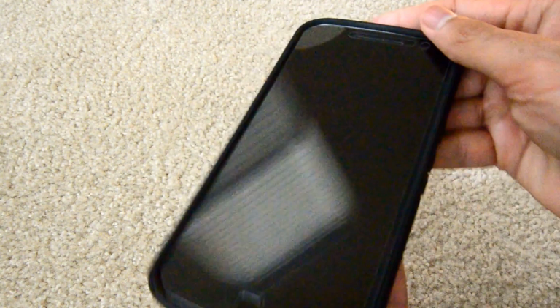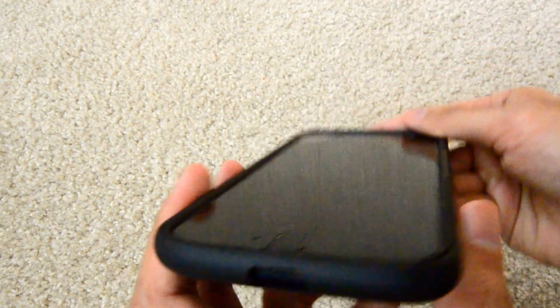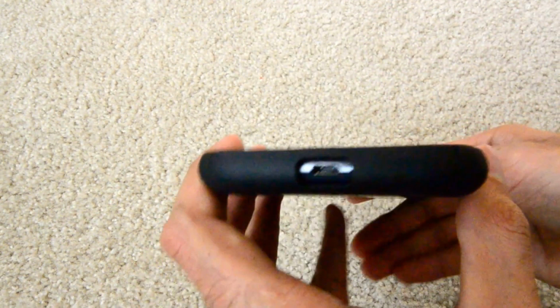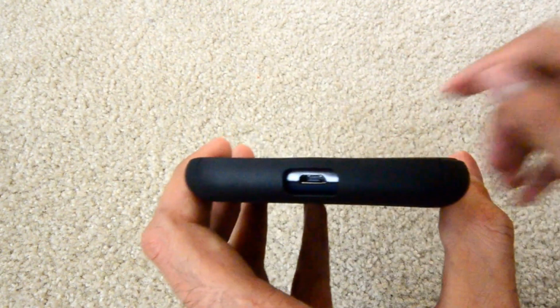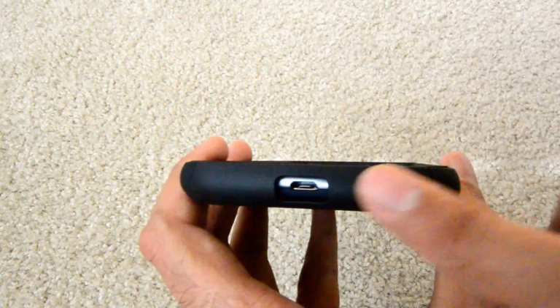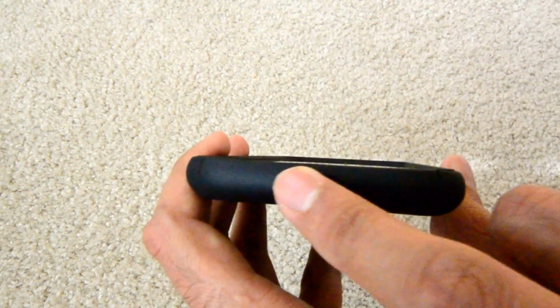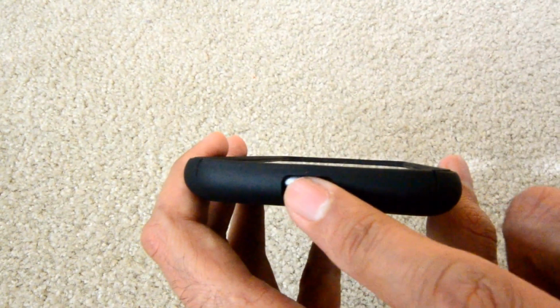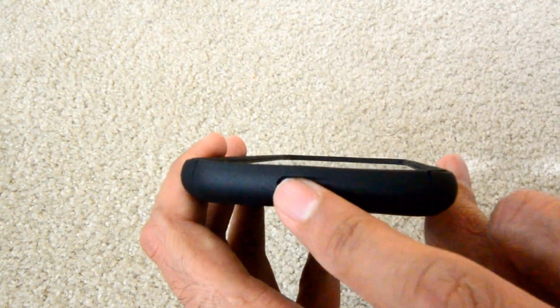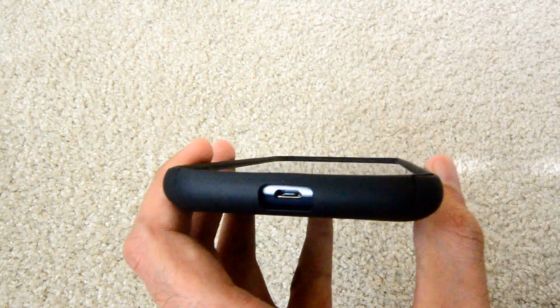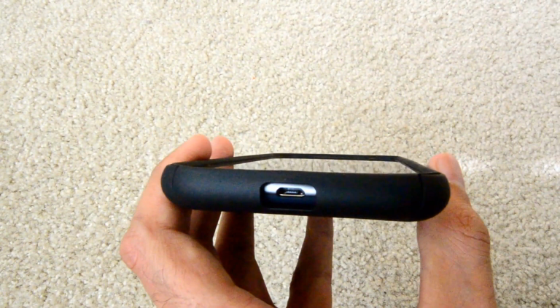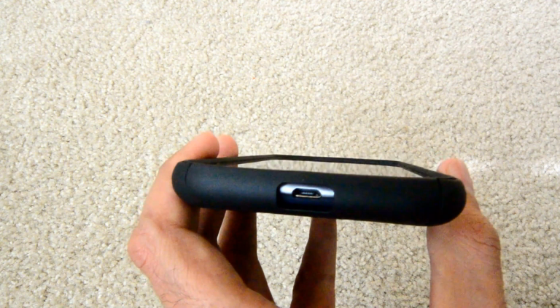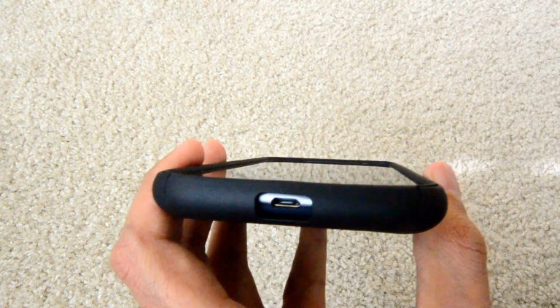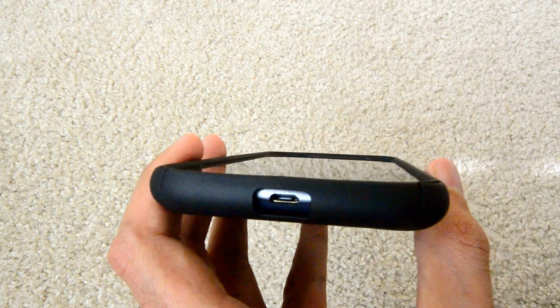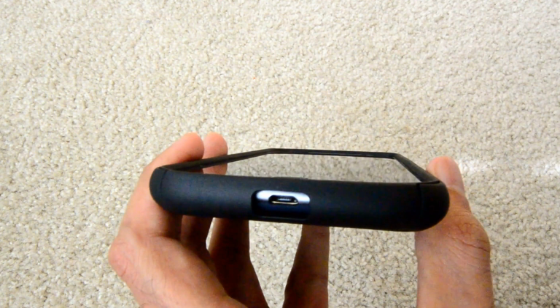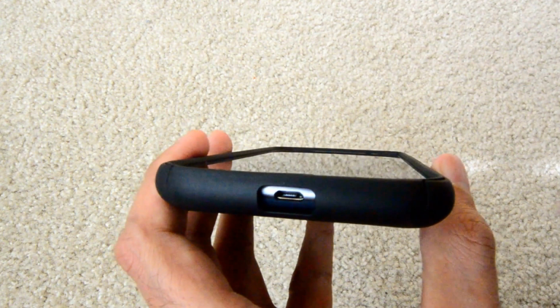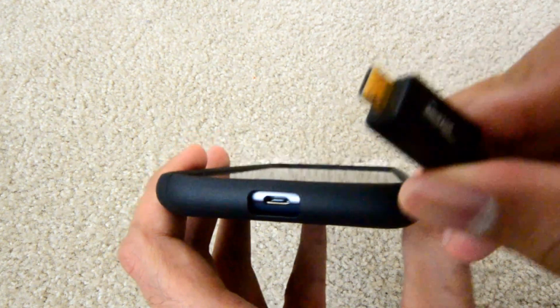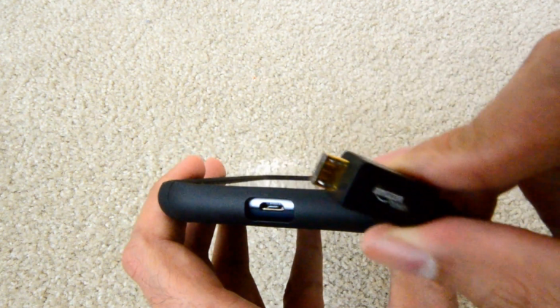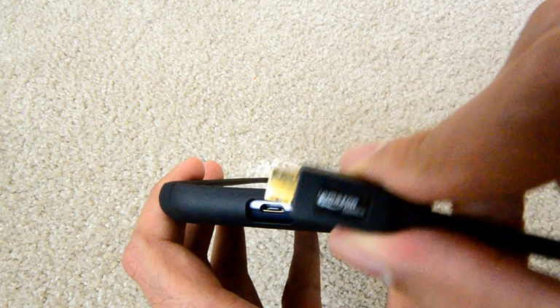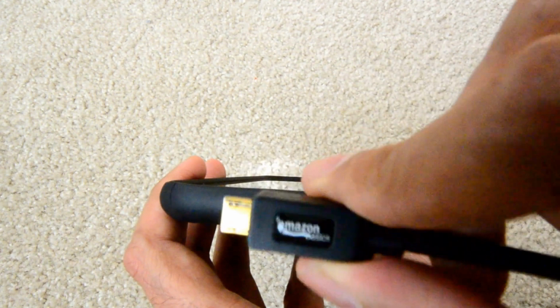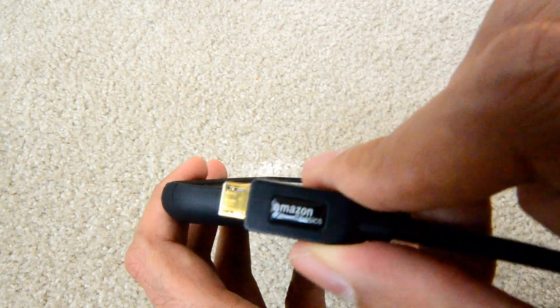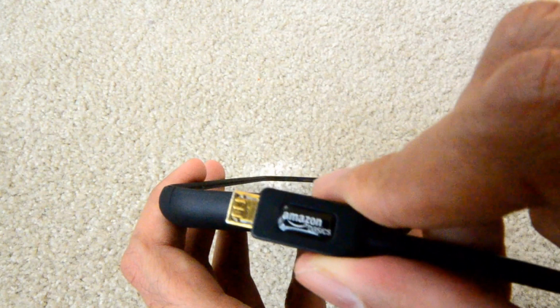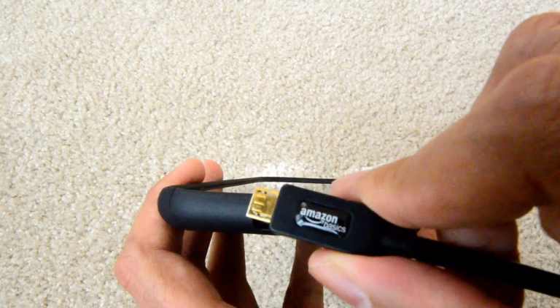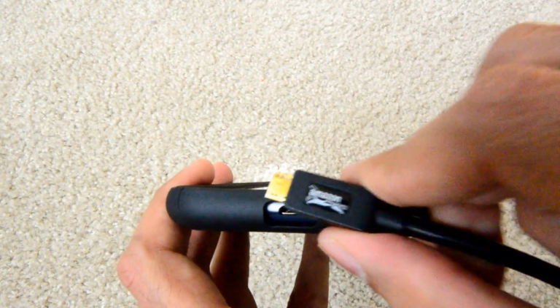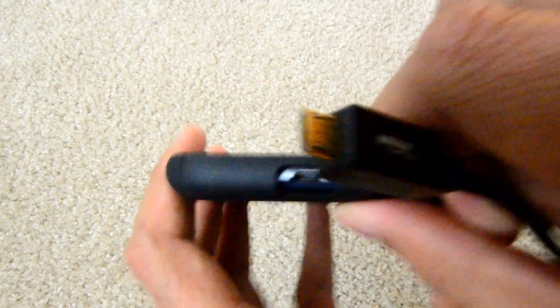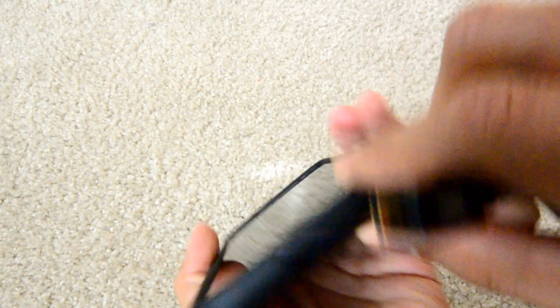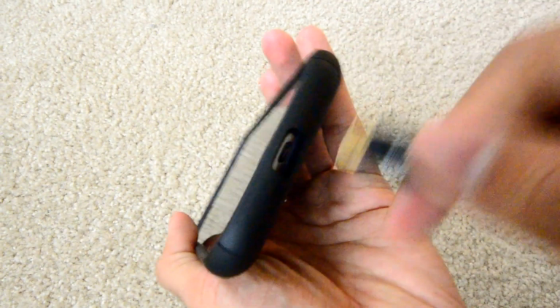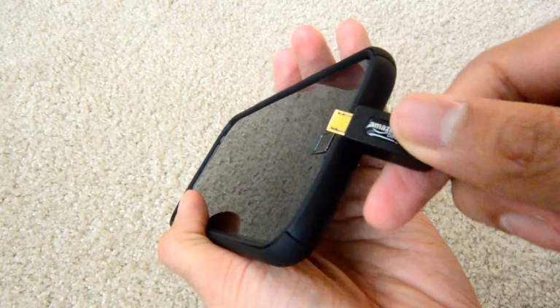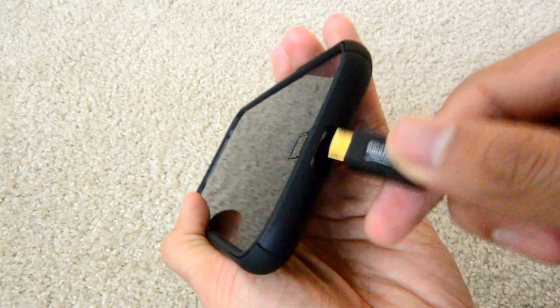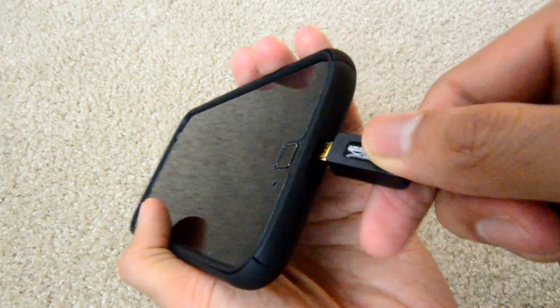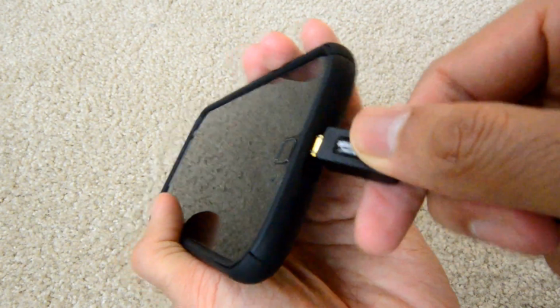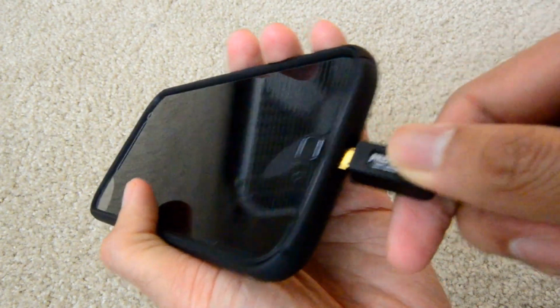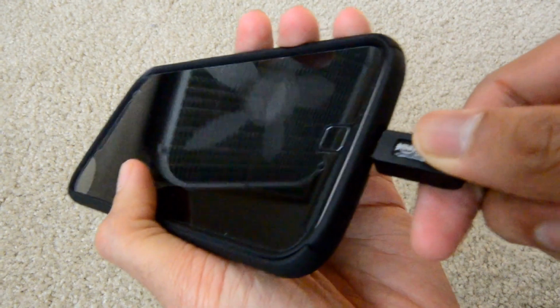A few other problems: this charging port isn't very big. So for example, if you have a USB cable with a big end like an Amazon Basics cable, it's hard to get it in because the case gets in the way.